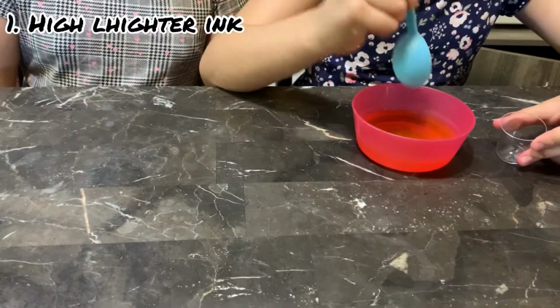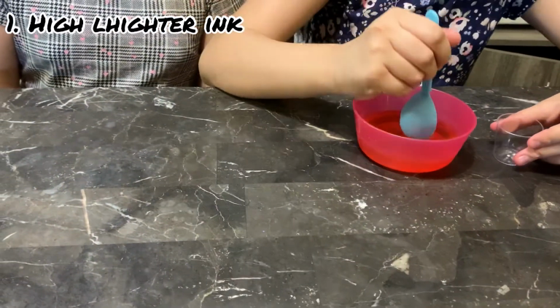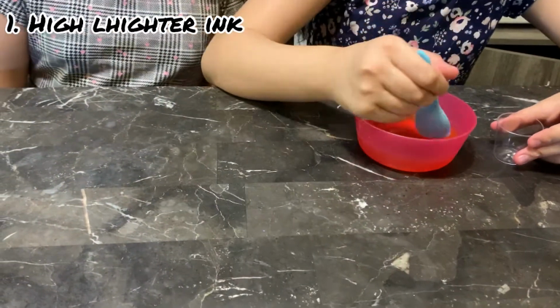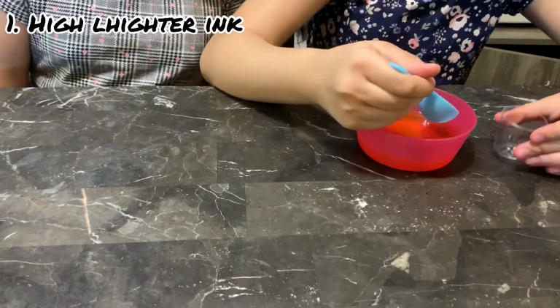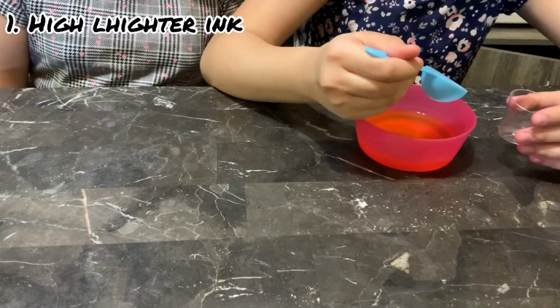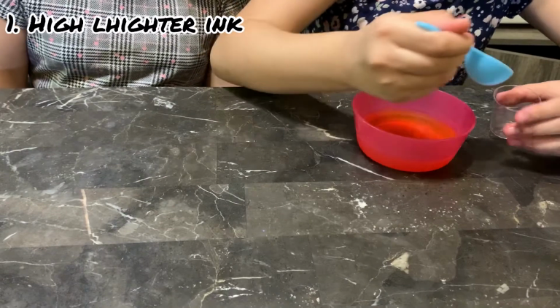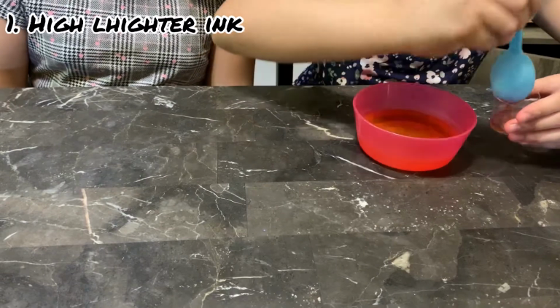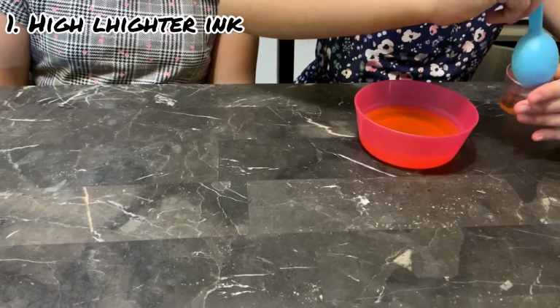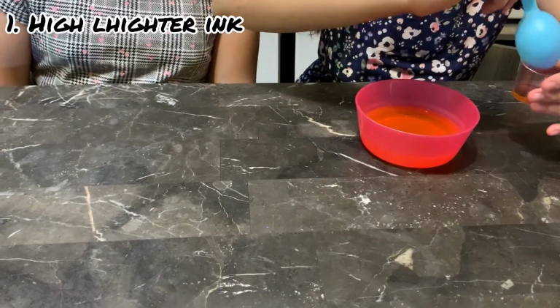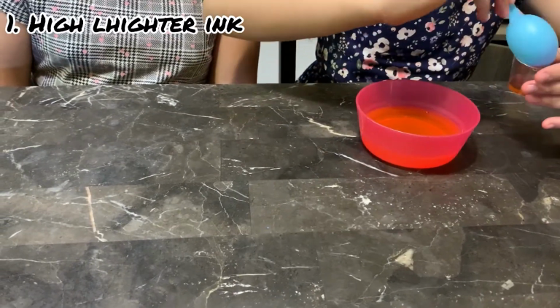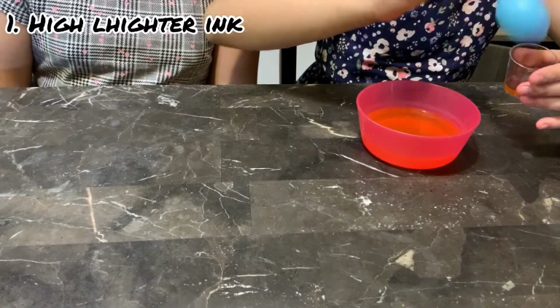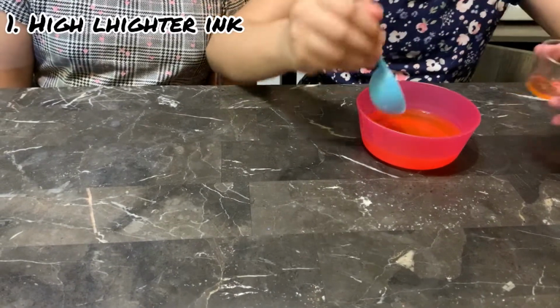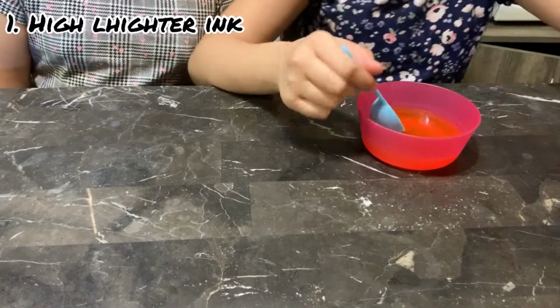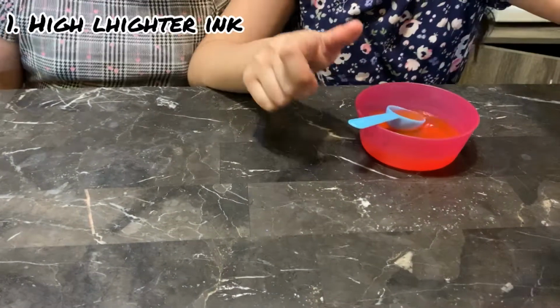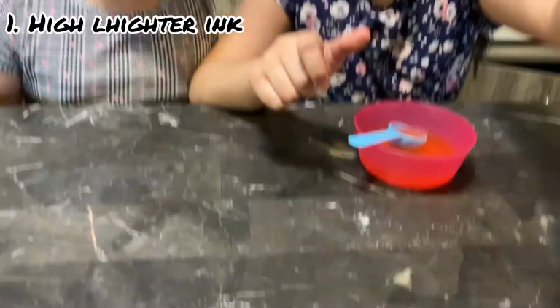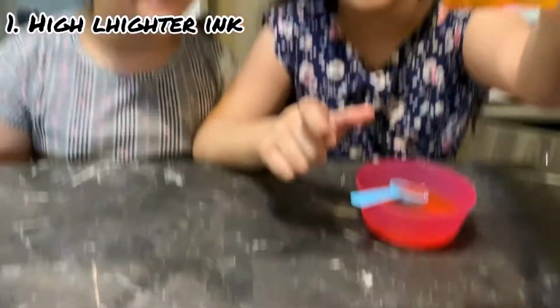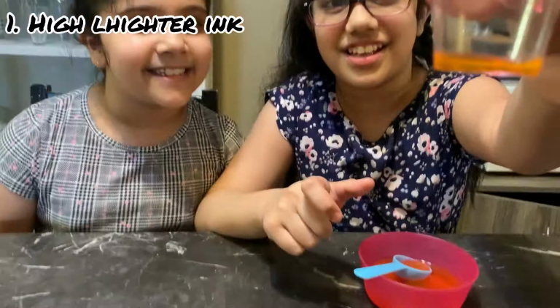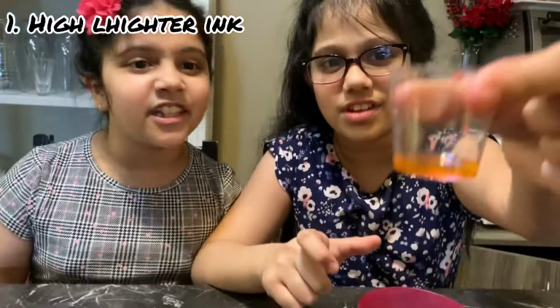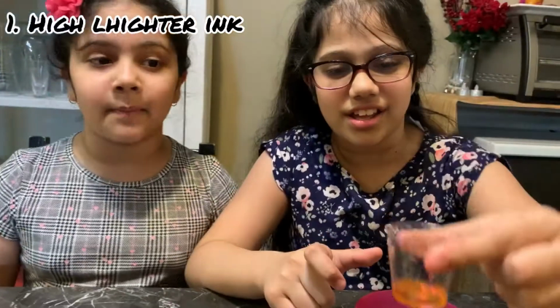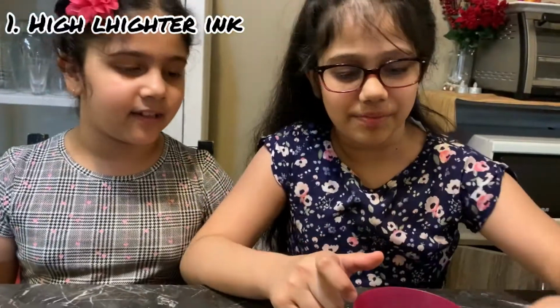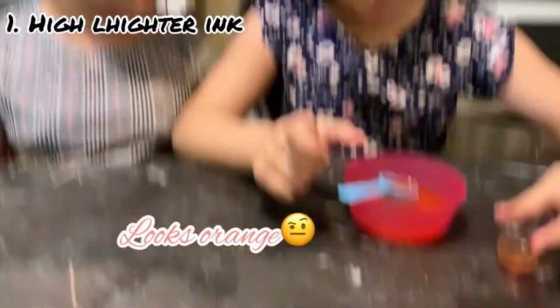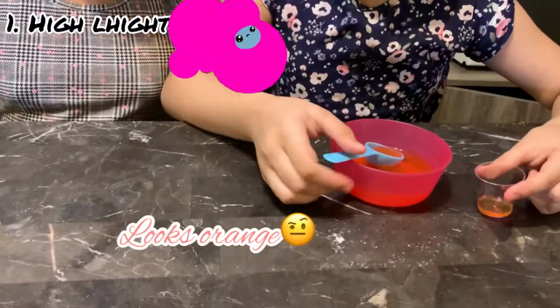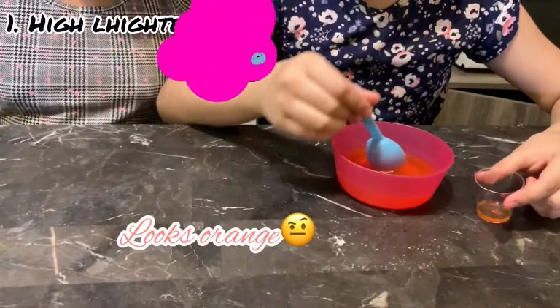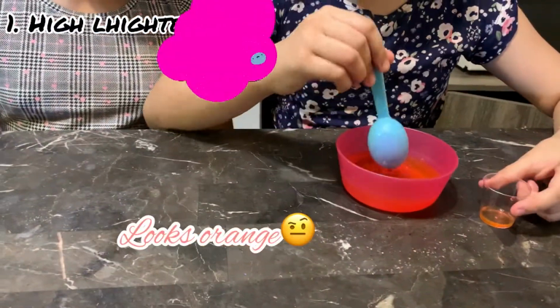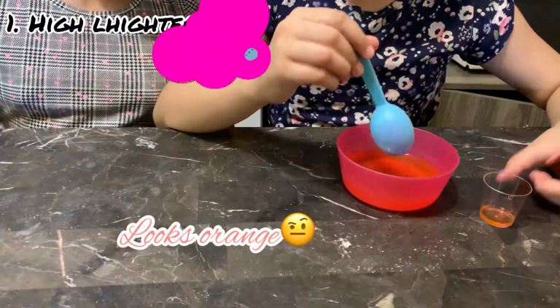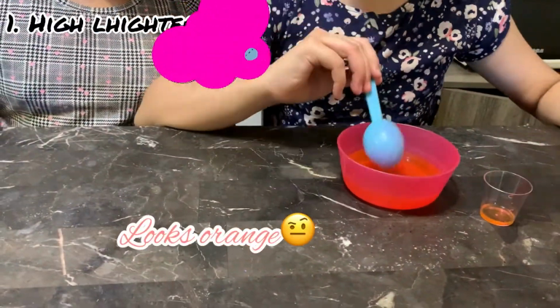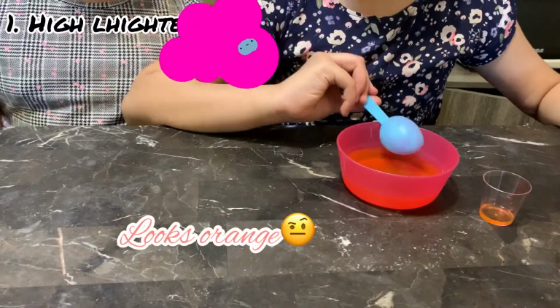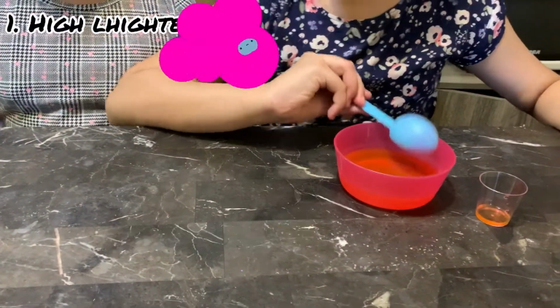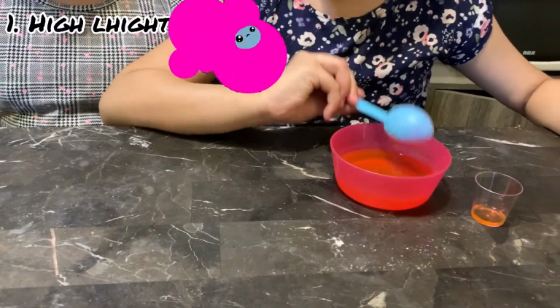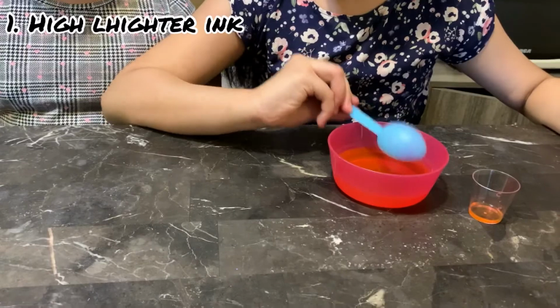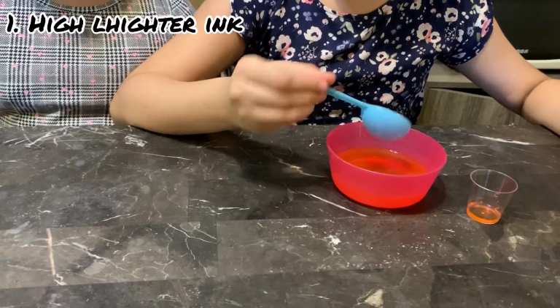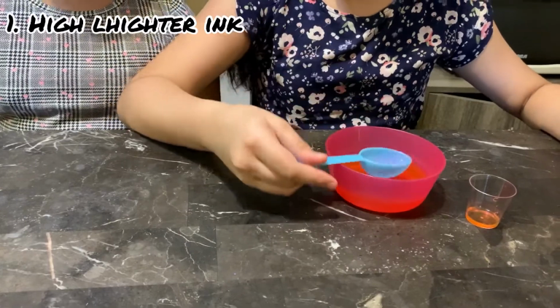So take some. This is the color — that's pink, it's hot pink! And you don't have to use ink; you can use any type of color you want.